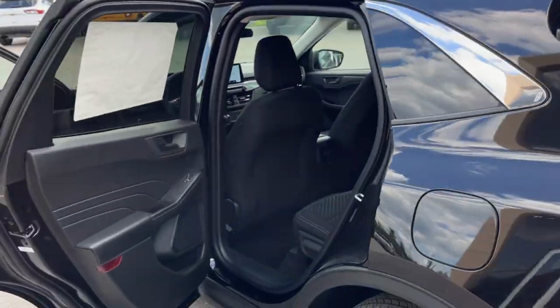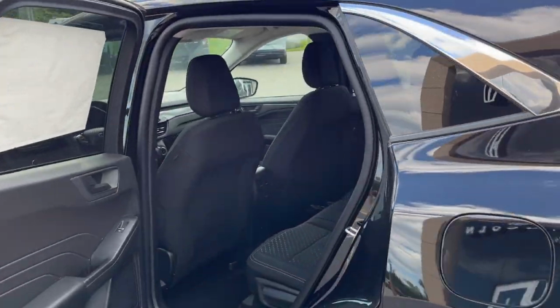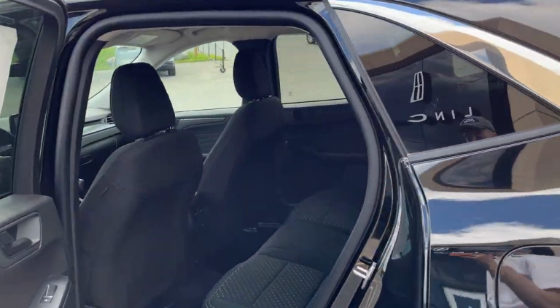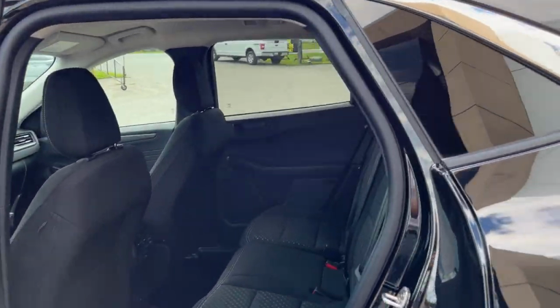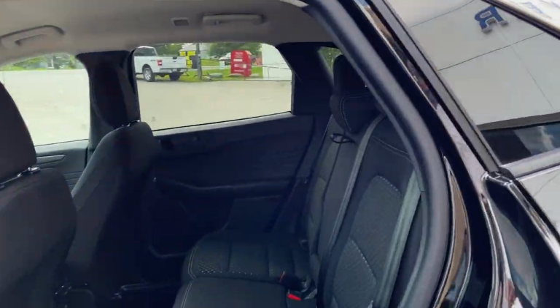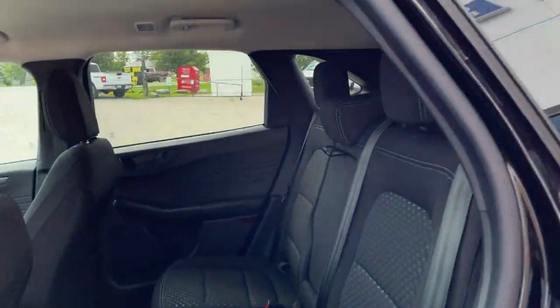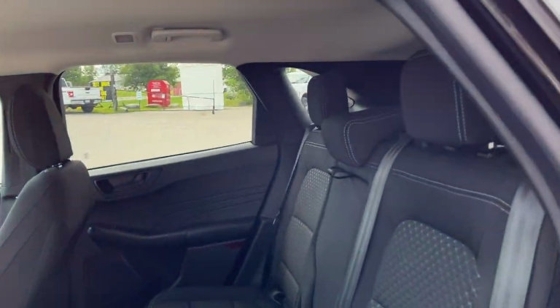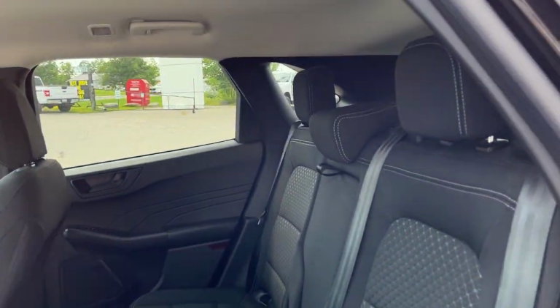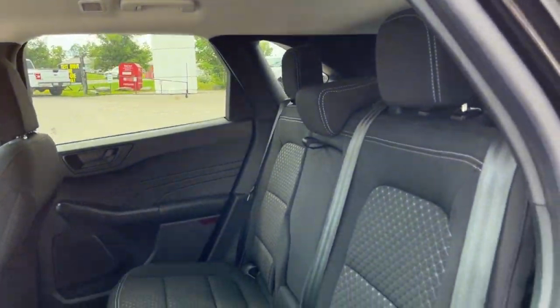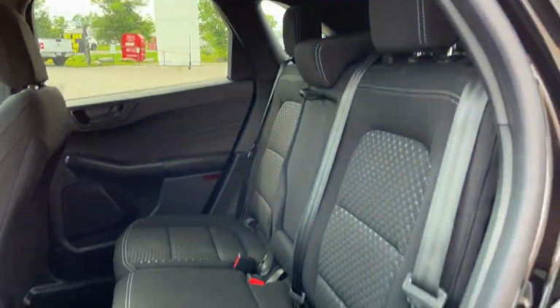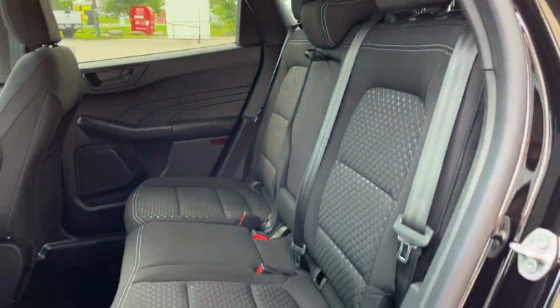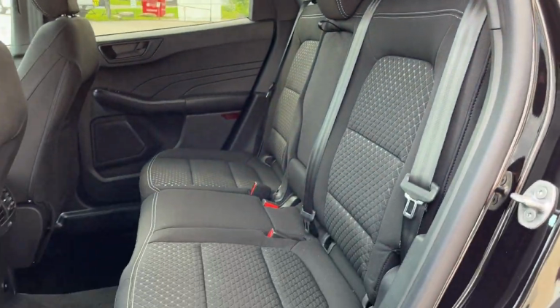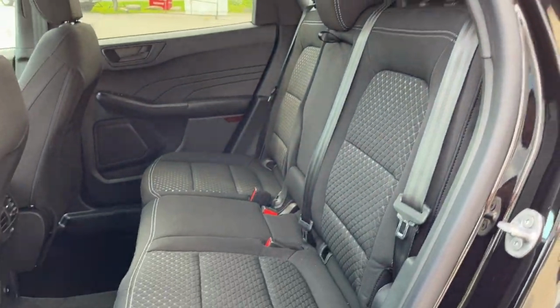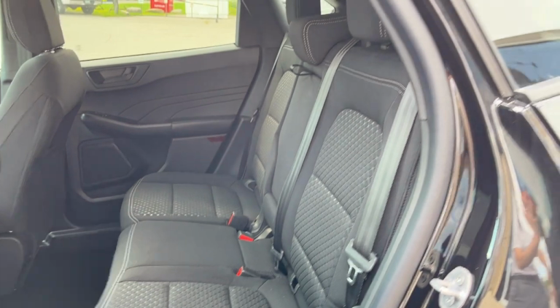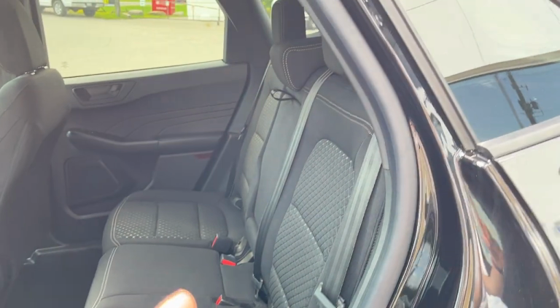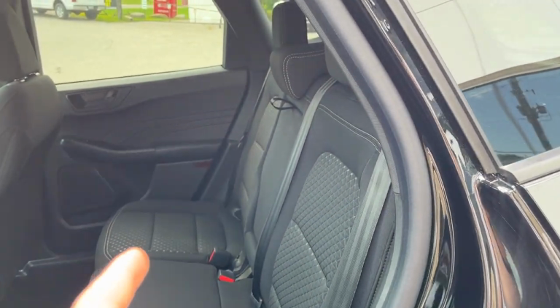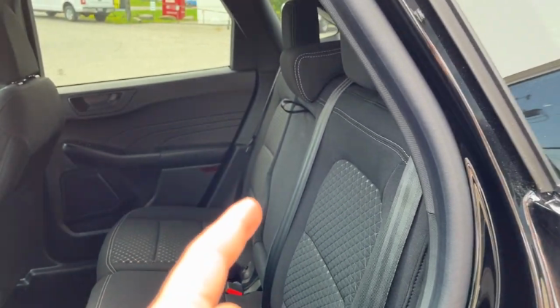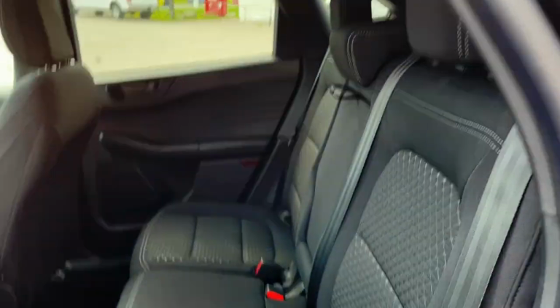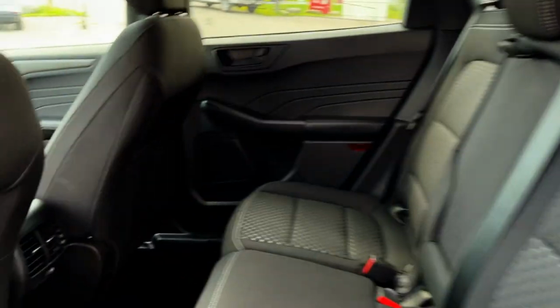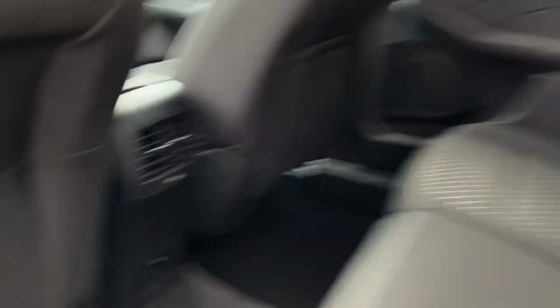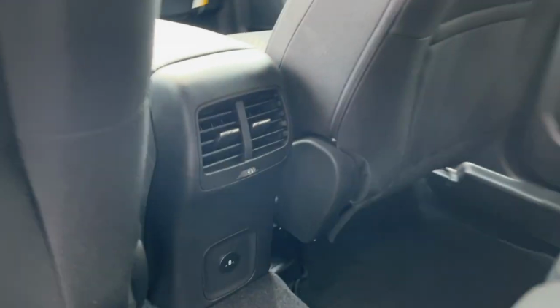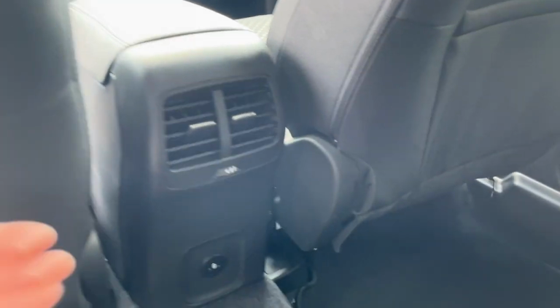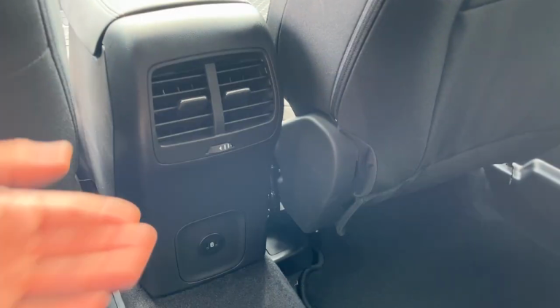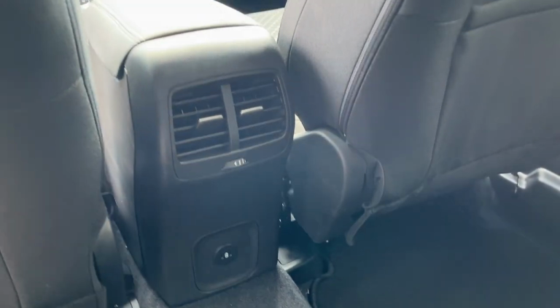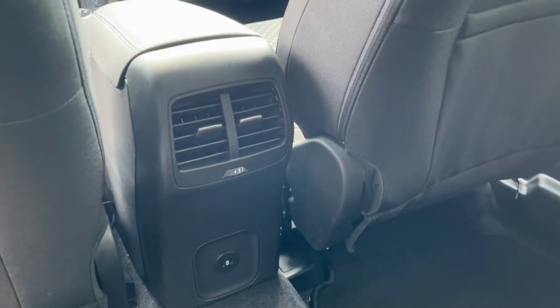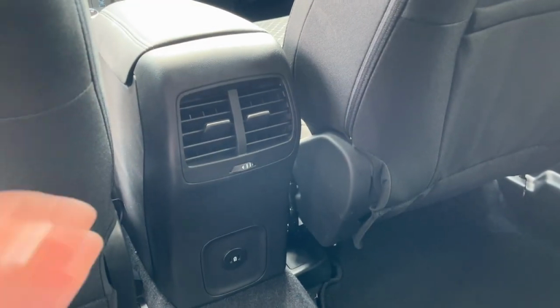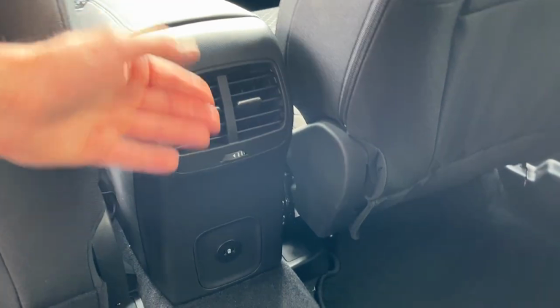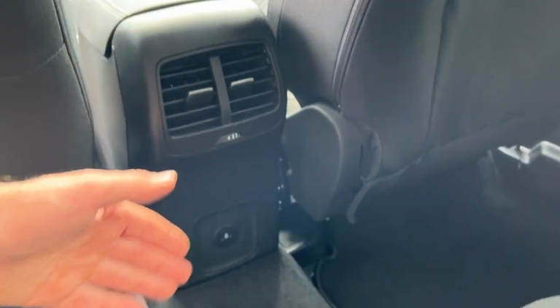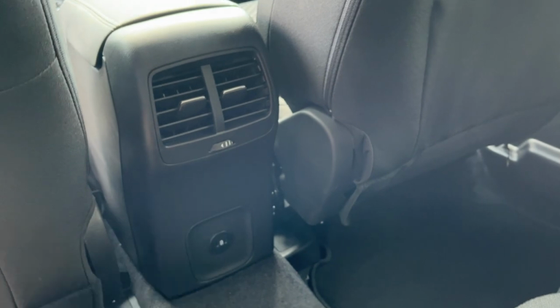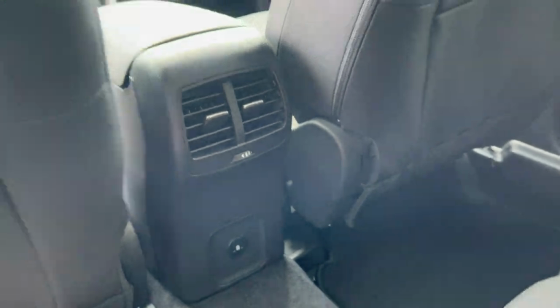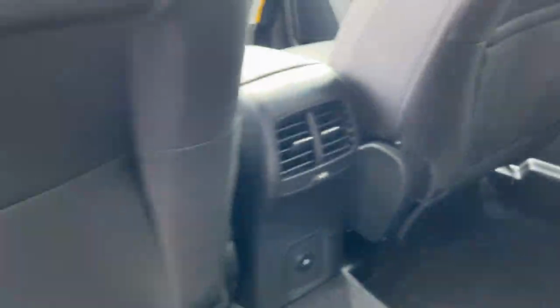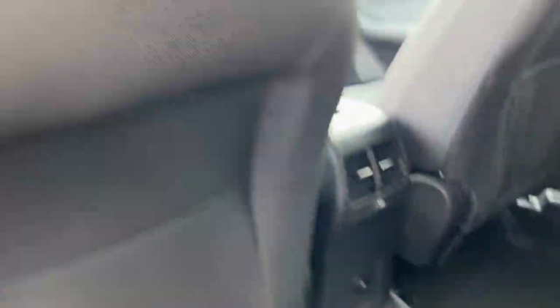Coming around to the interior, you do have an ebony cloth interior with really comfortable seats front and back. Cup holders fold down from the center there, and you have your own climate vents back here as well as your own USB ports.